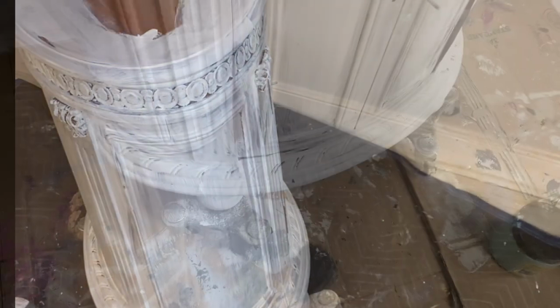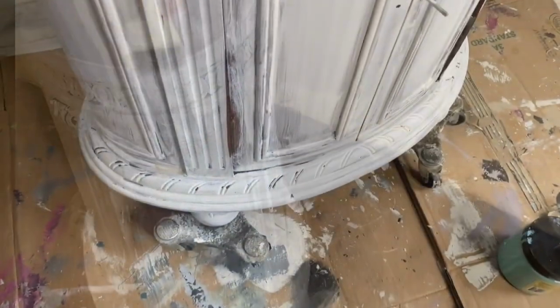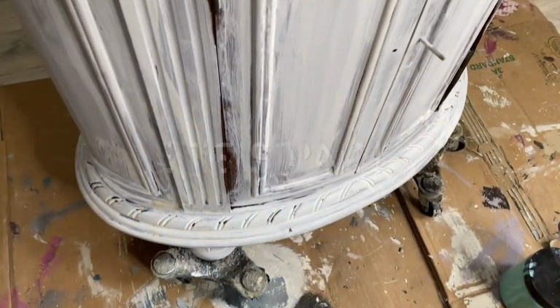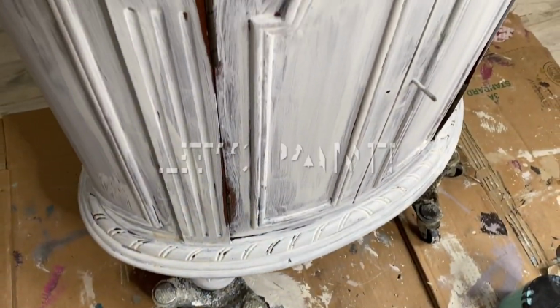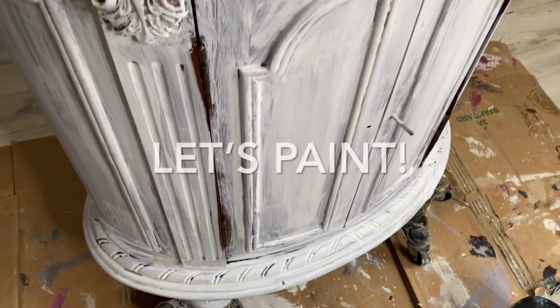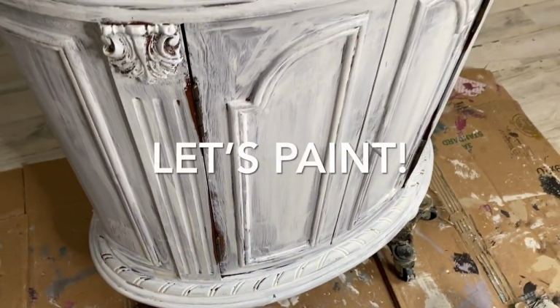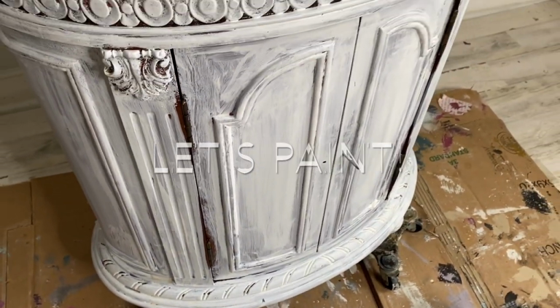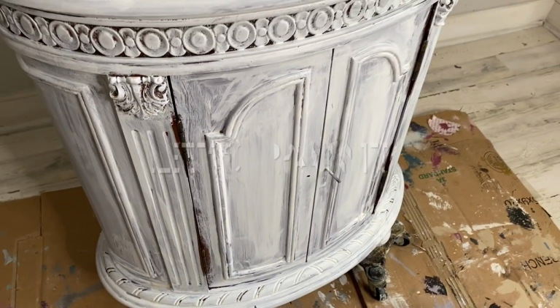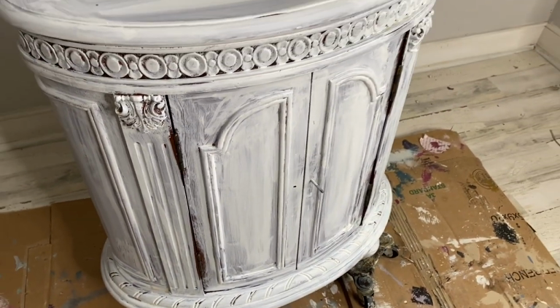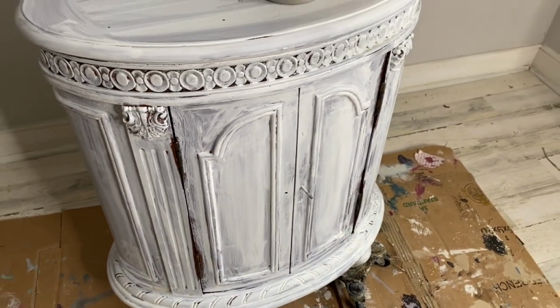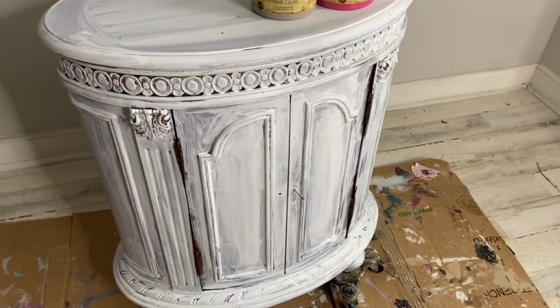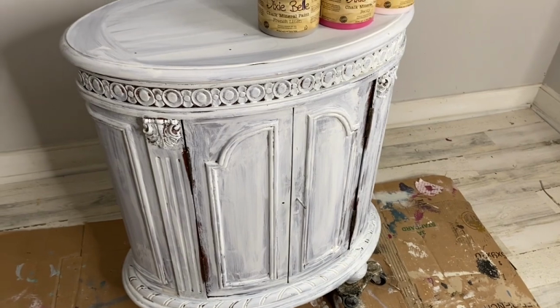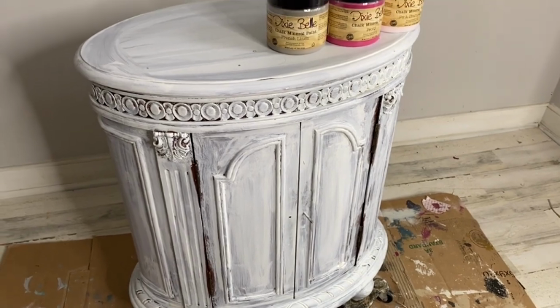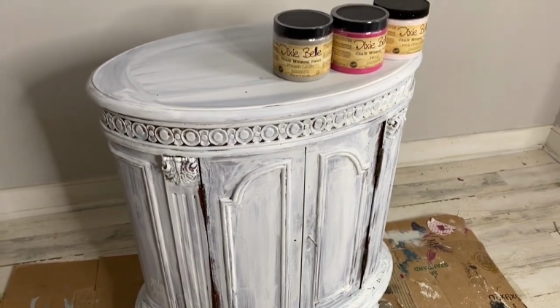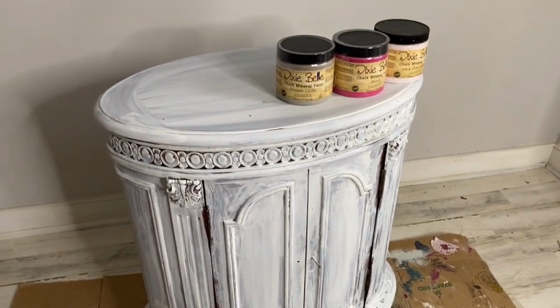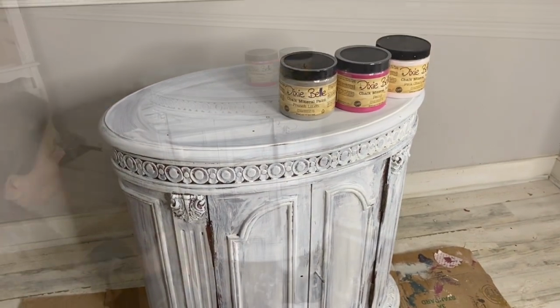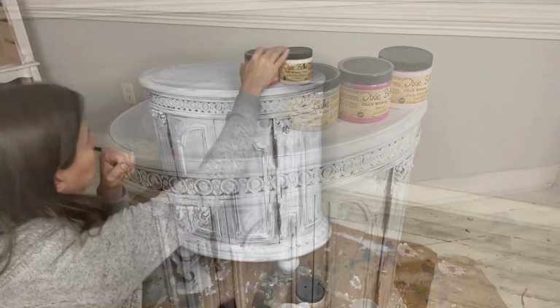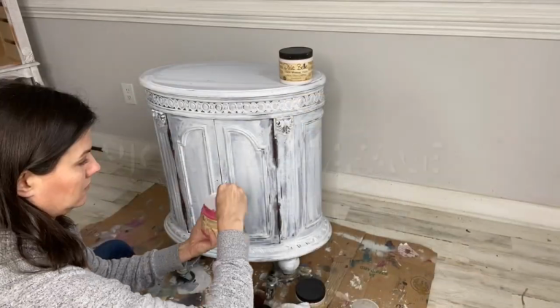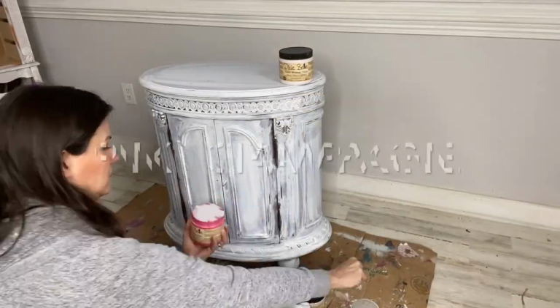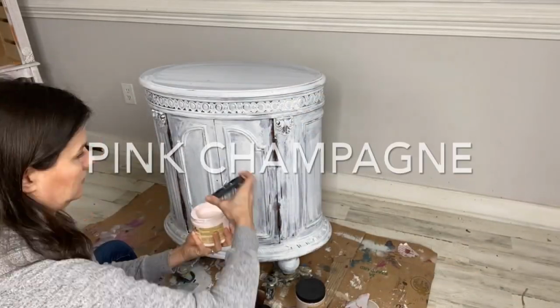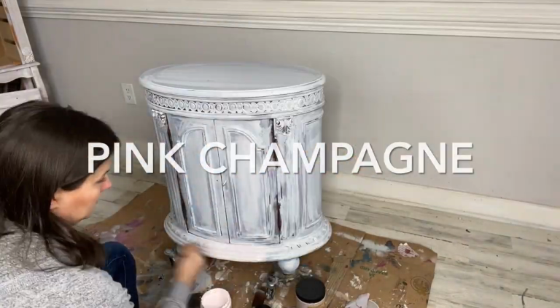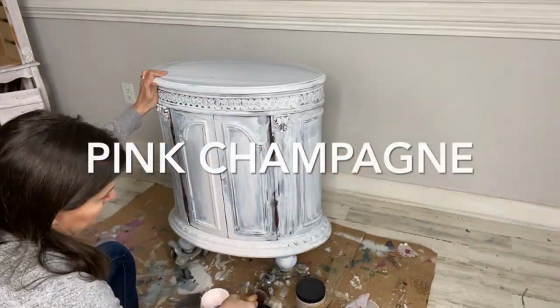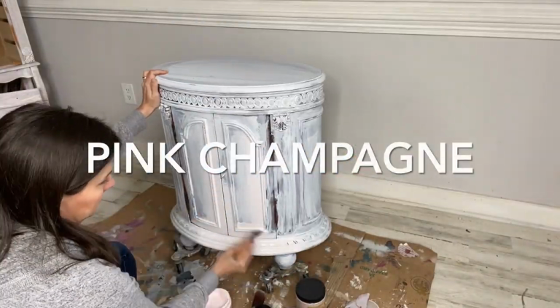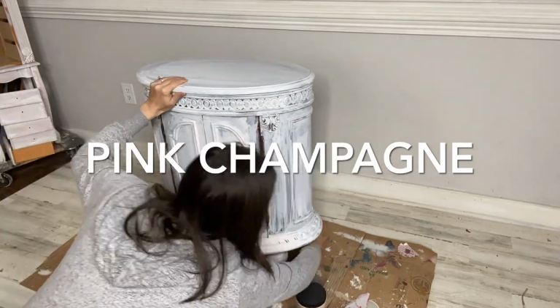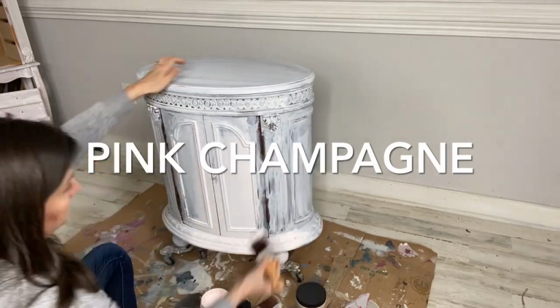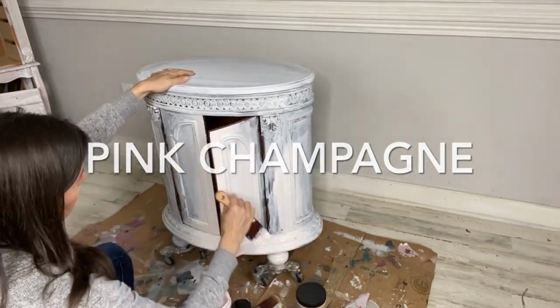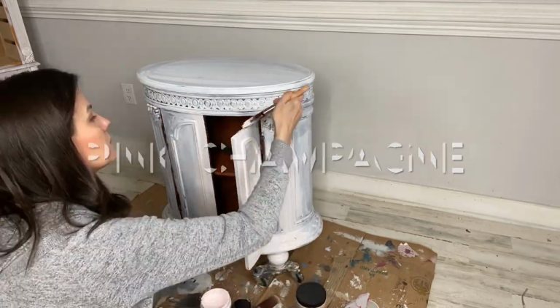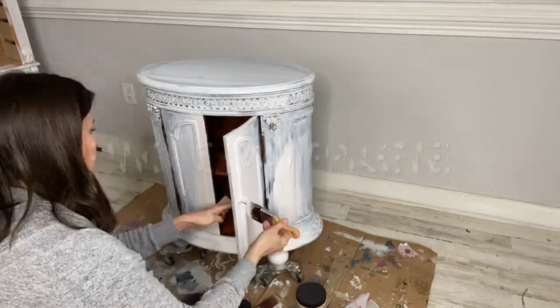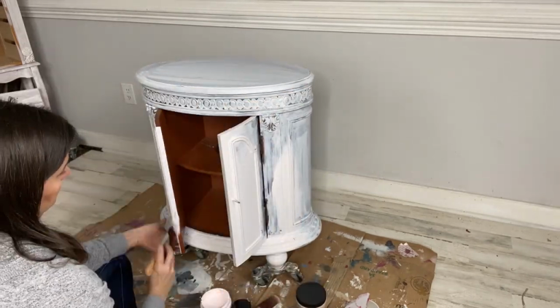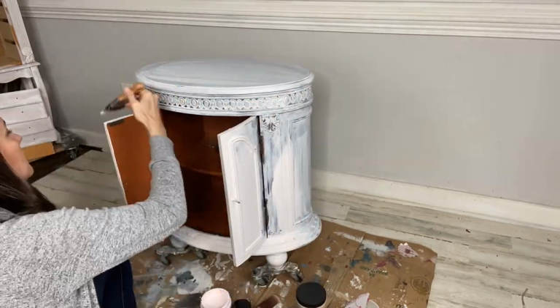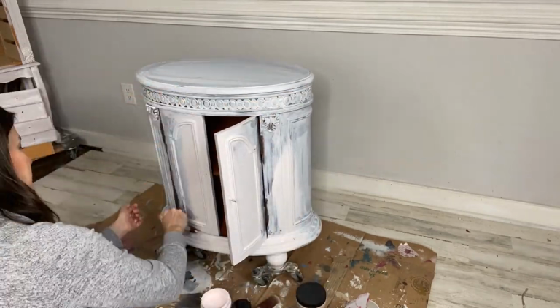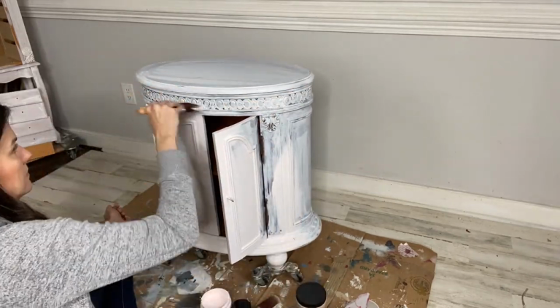After two coats of Slick Stick and waiting 24 hours, you're finally ready for paint. For this project I wanted to do a complementary color to the decoupage paper, so I started out with a beautiful pink ombré.